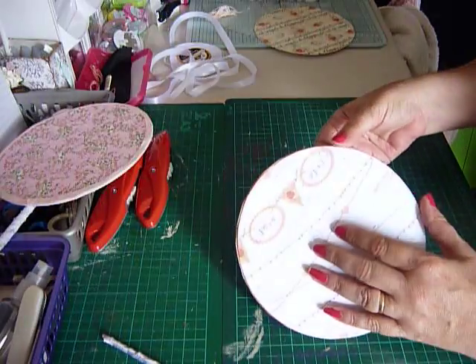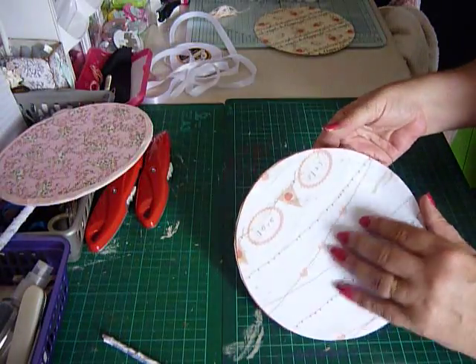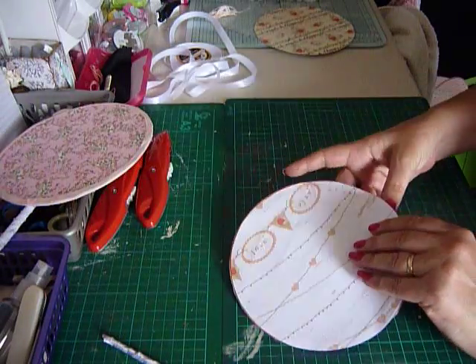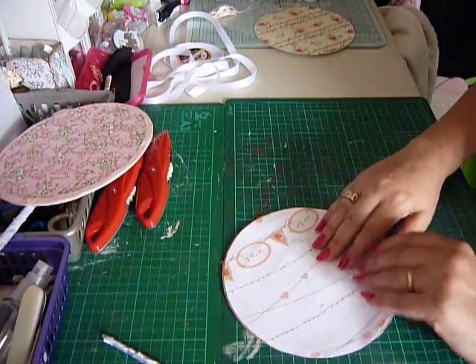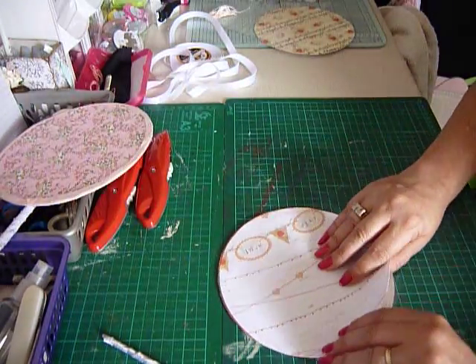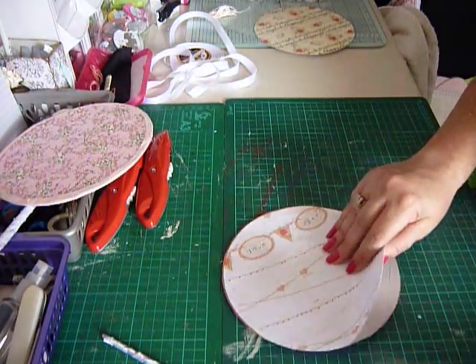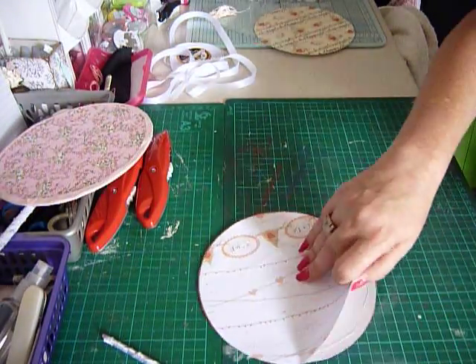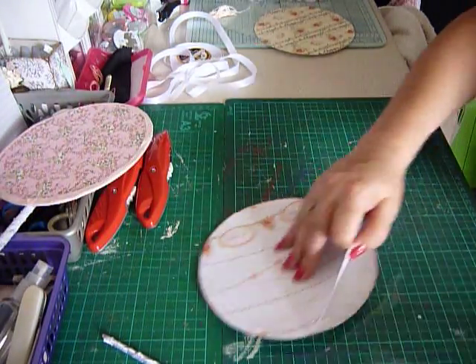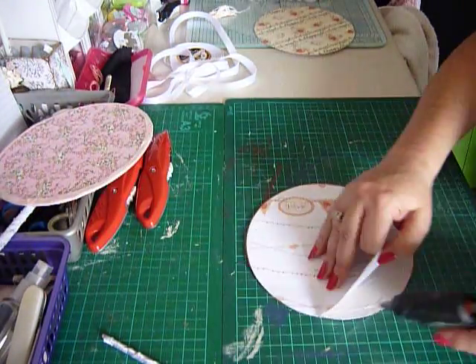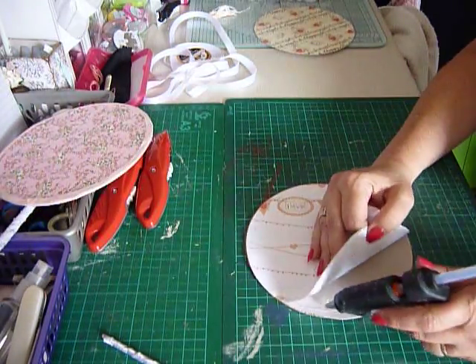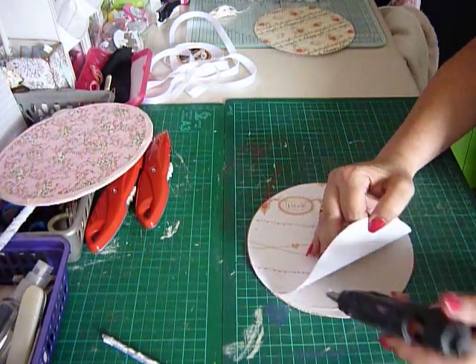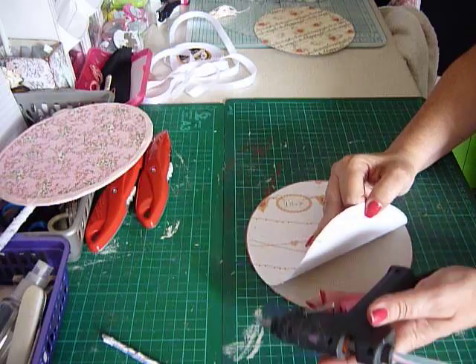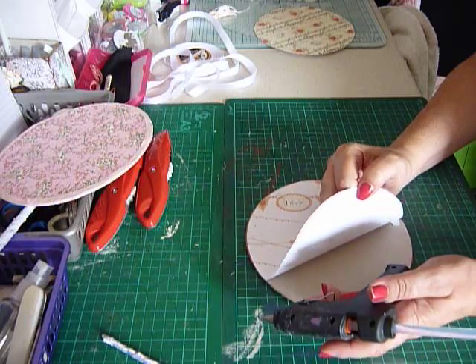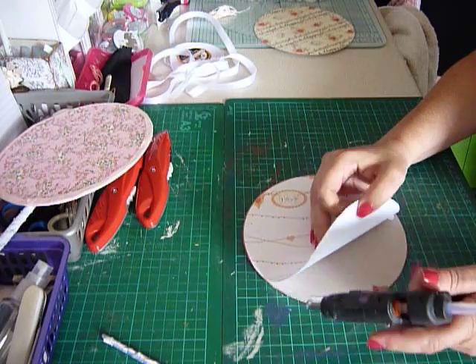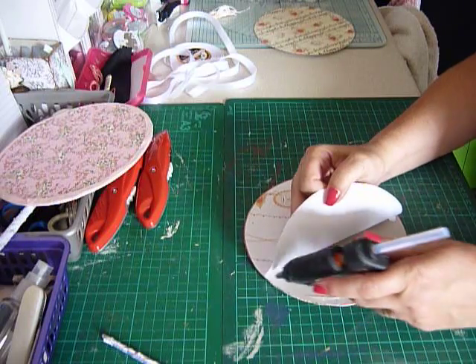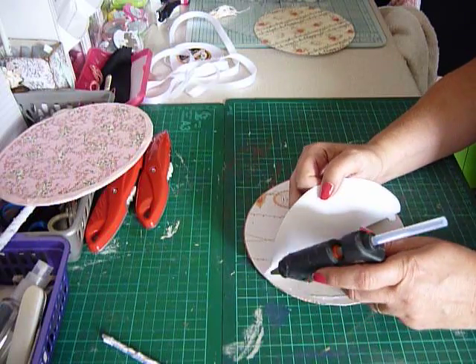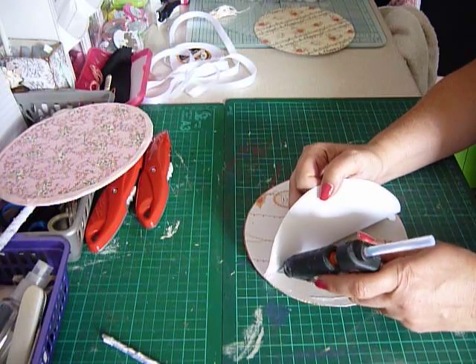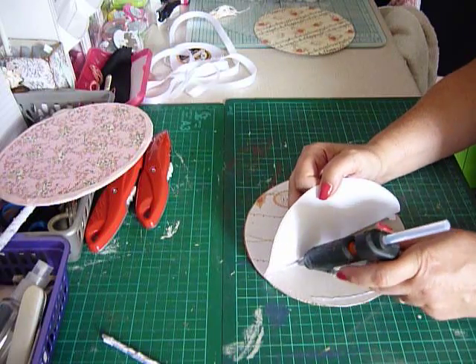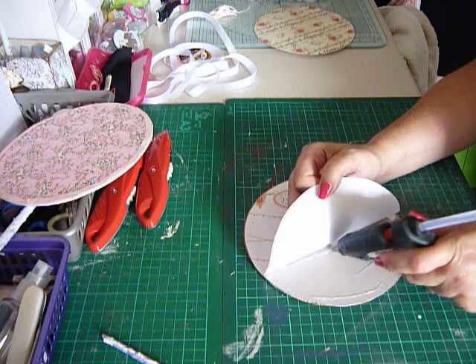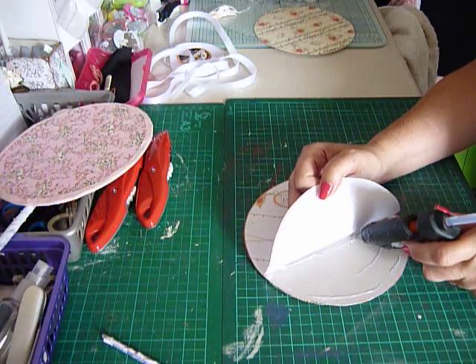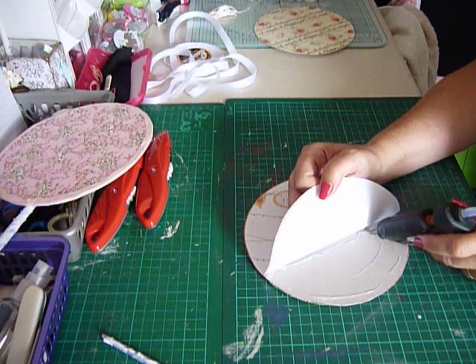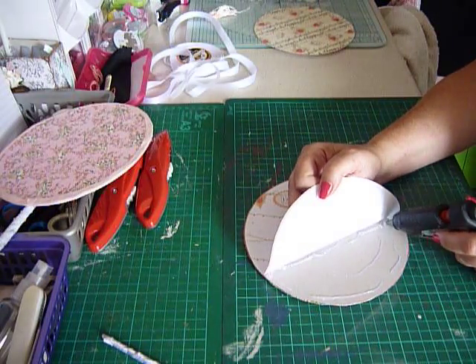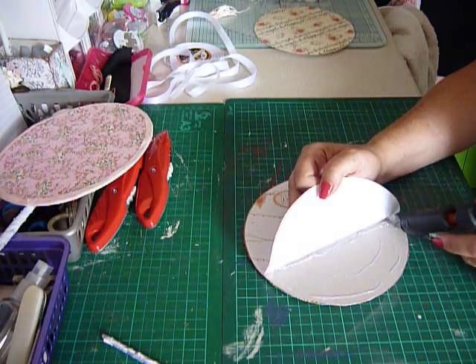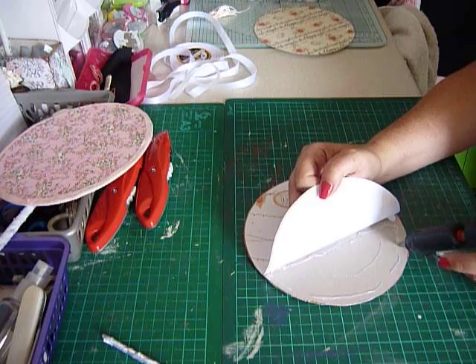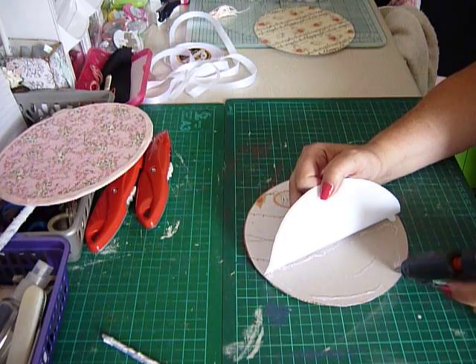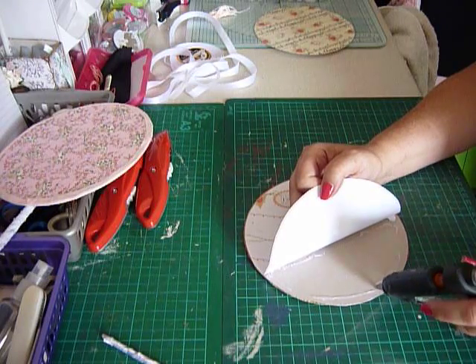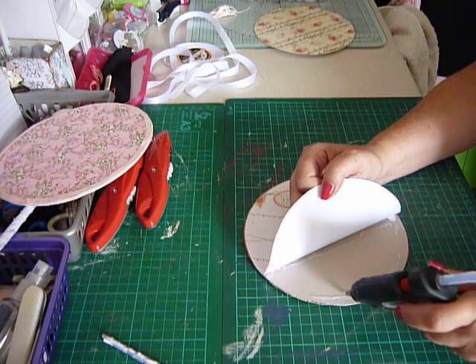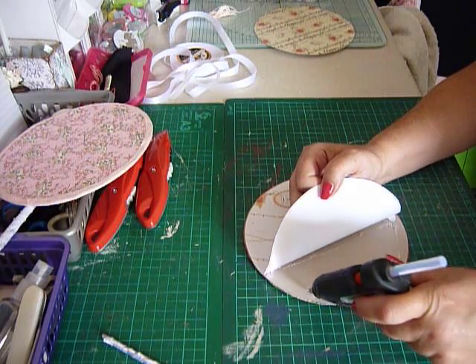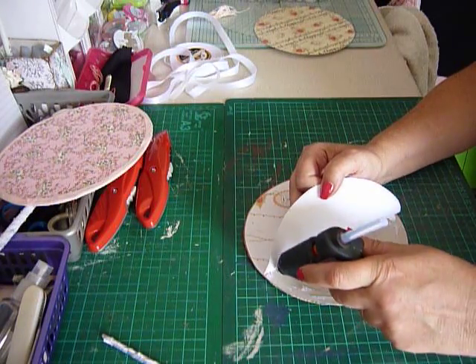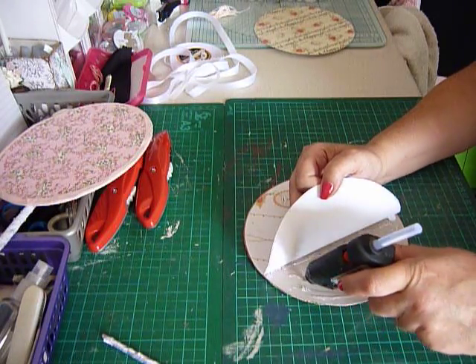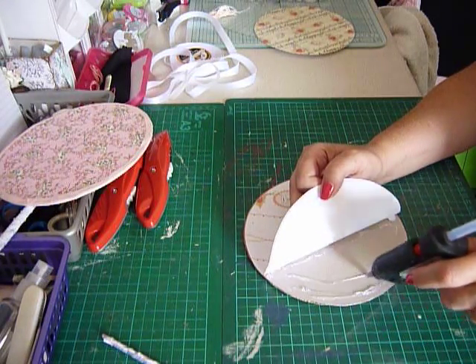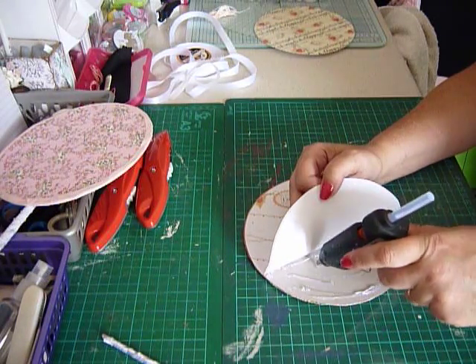Don't do all the glue in one go because it starts to dry pretty quickly.